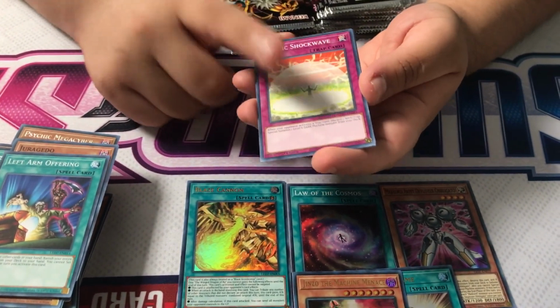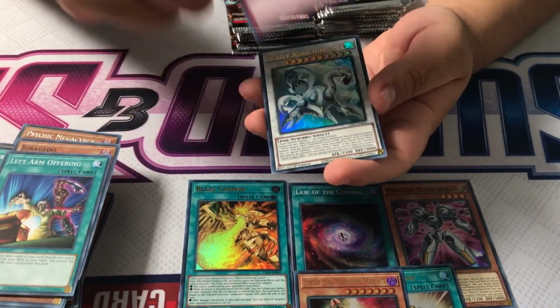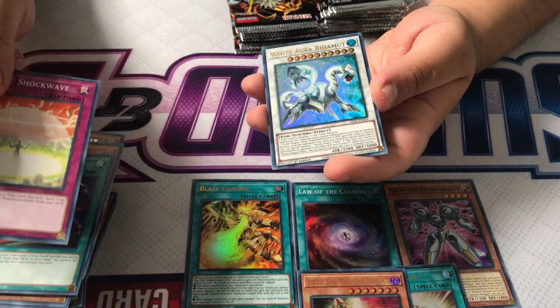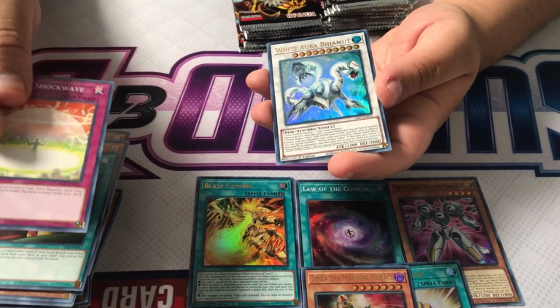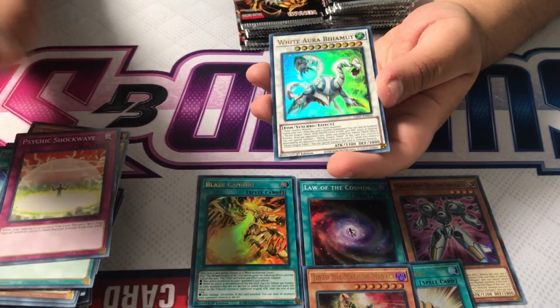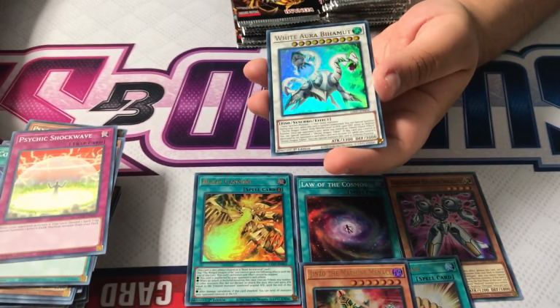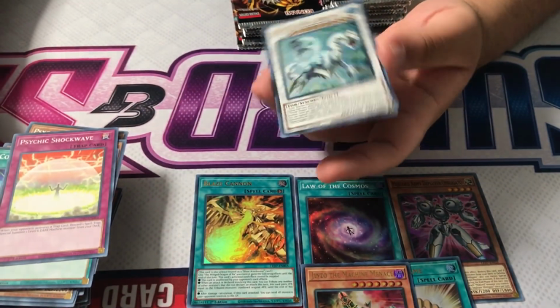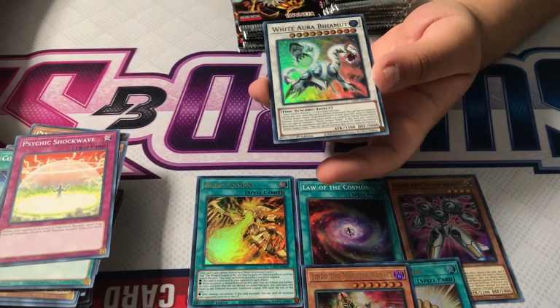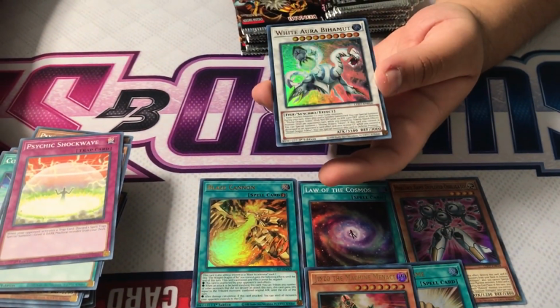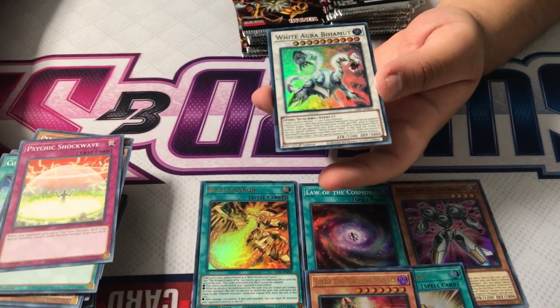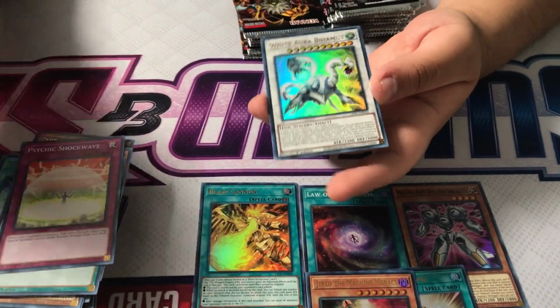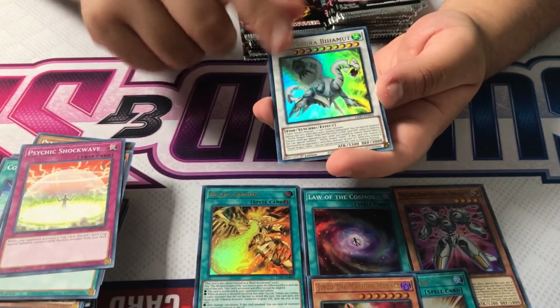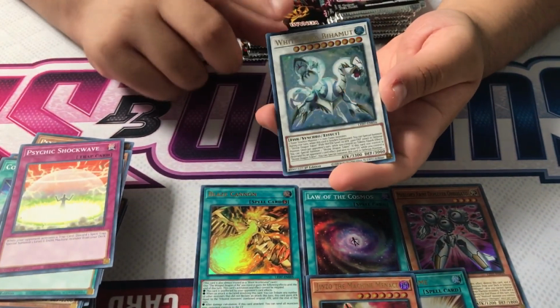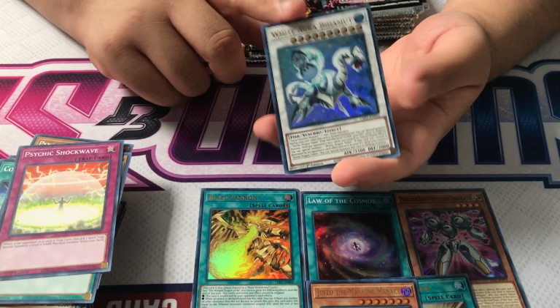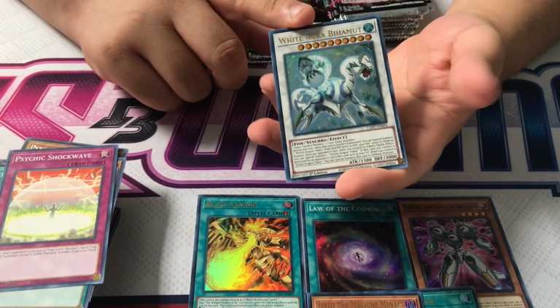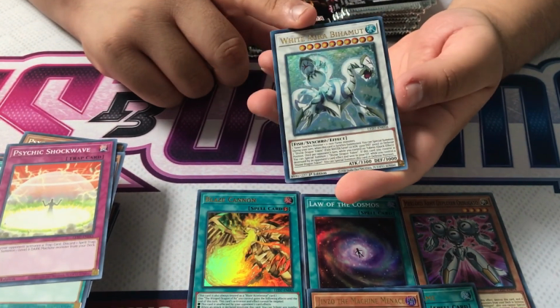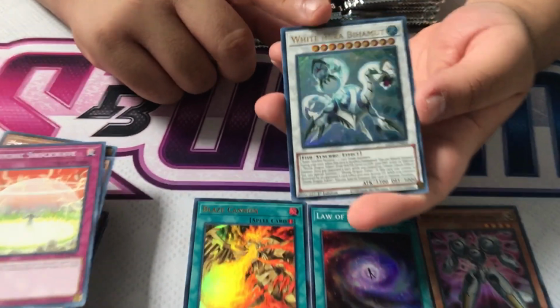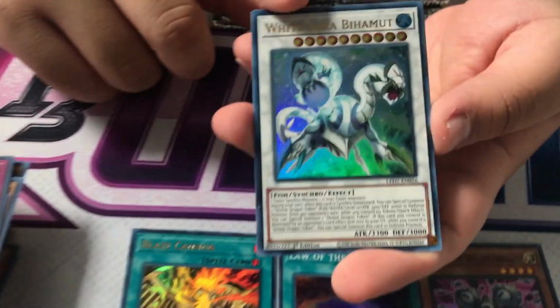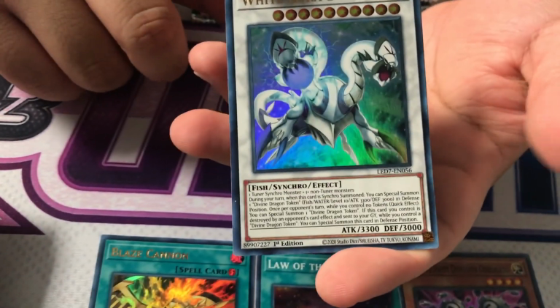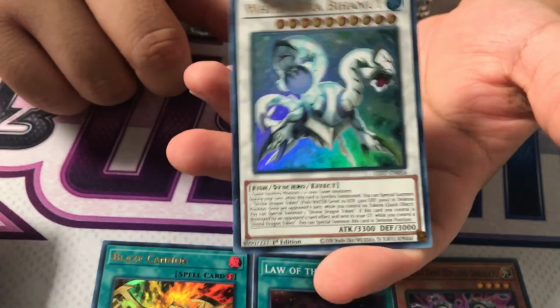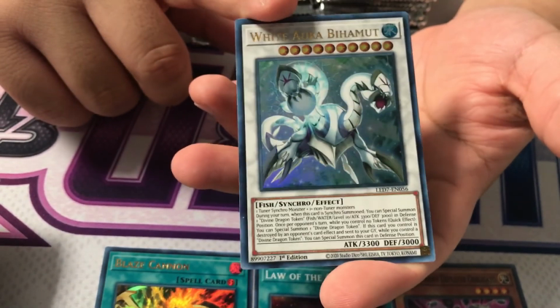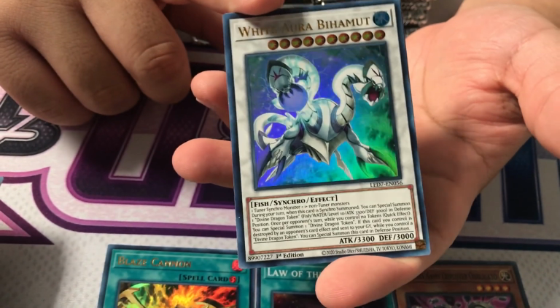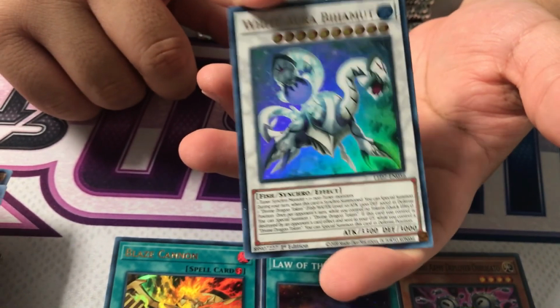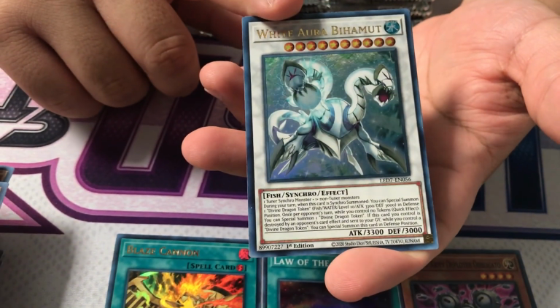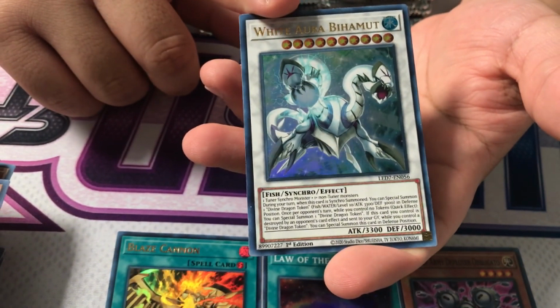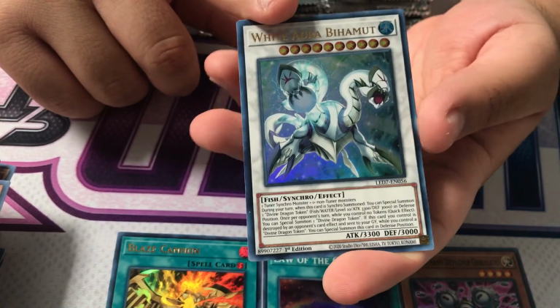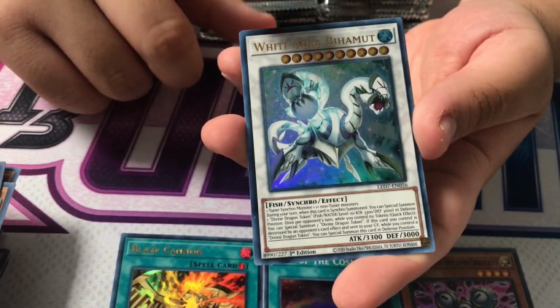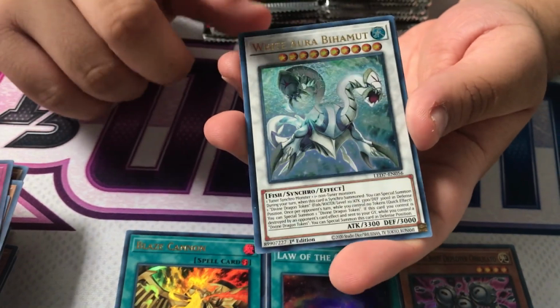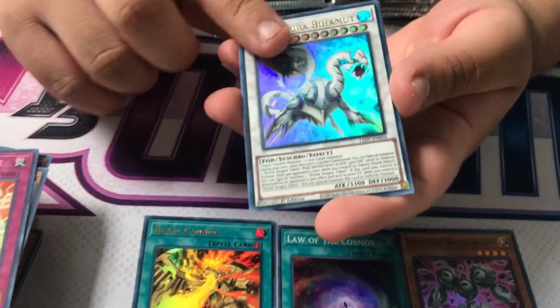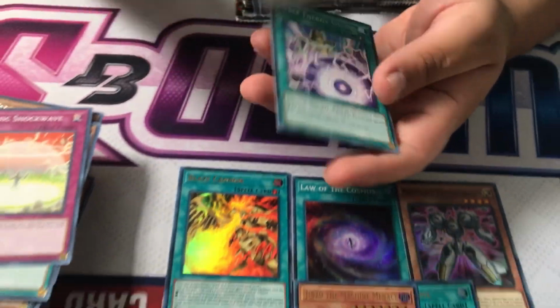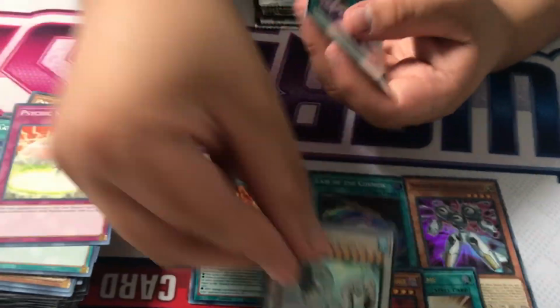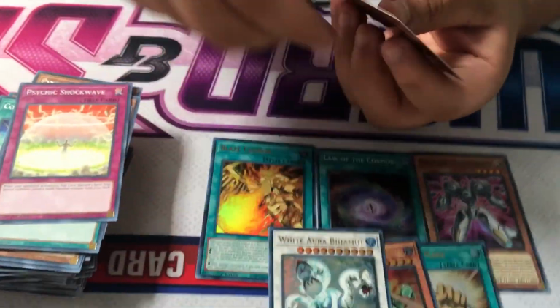Esper Roba — that's also a Jinzo character. This is one of the reprints, but it's not really a reprint because it came out as a Jump promo. So this was made as an import, originally for Europe.